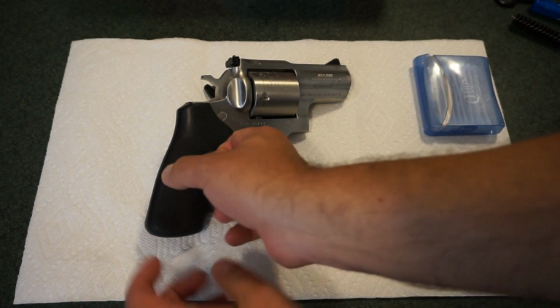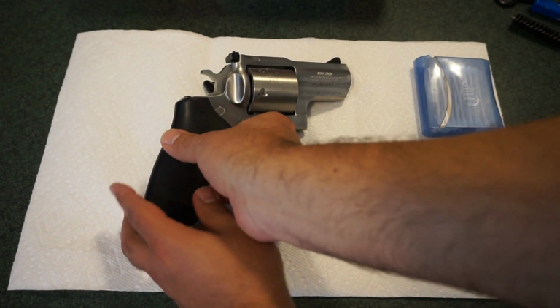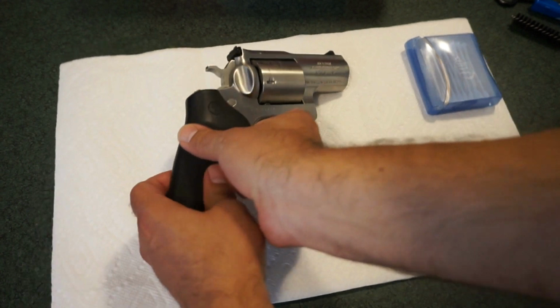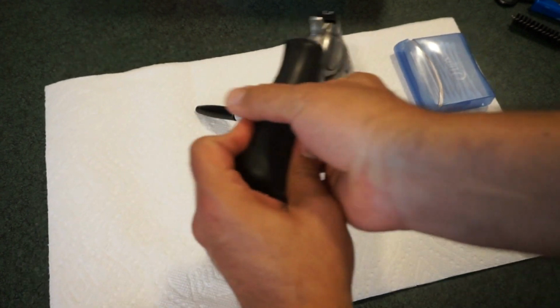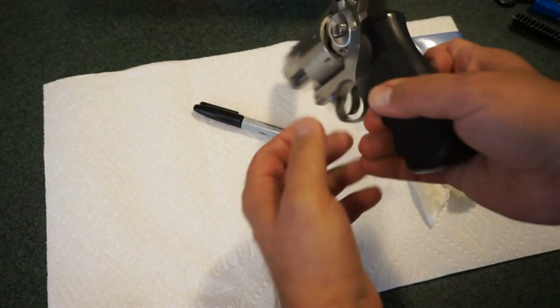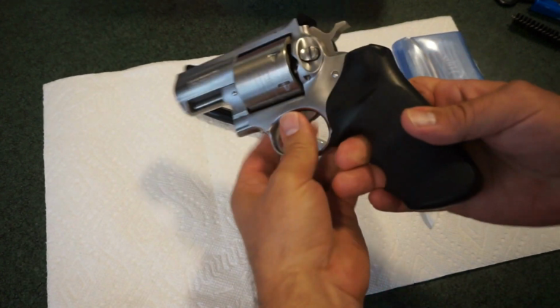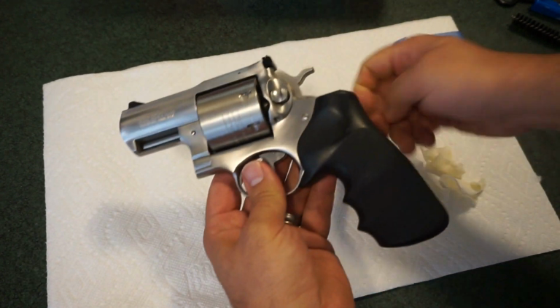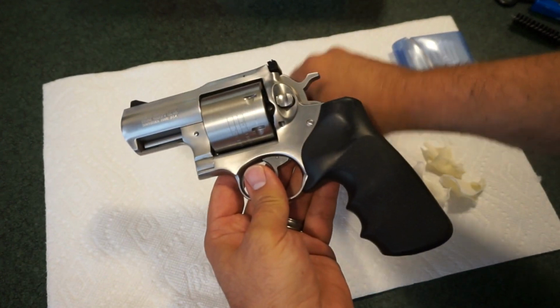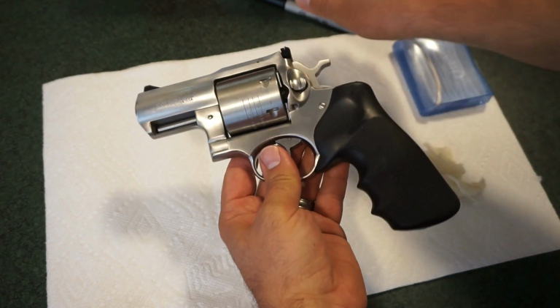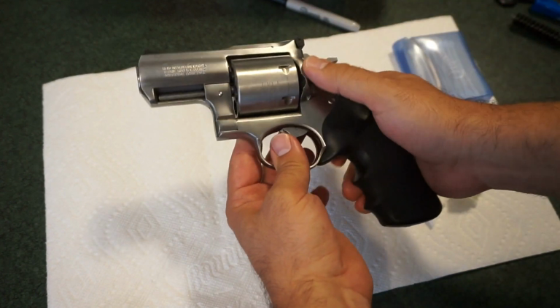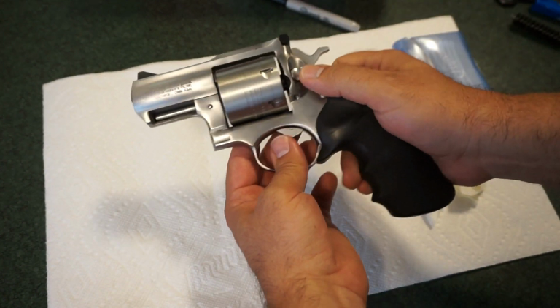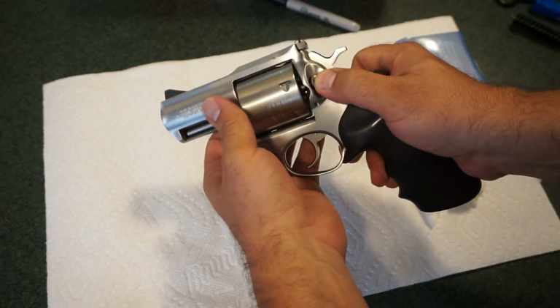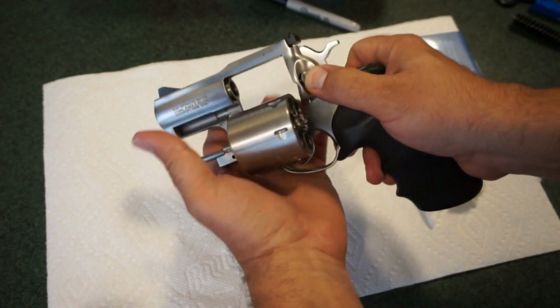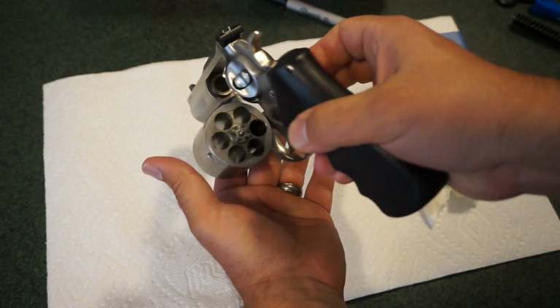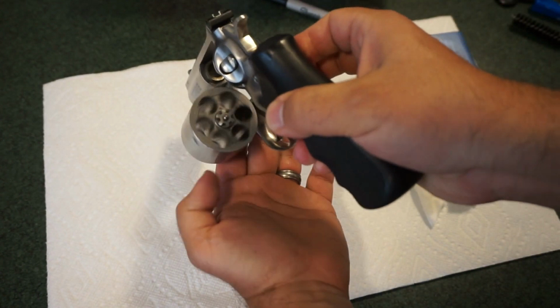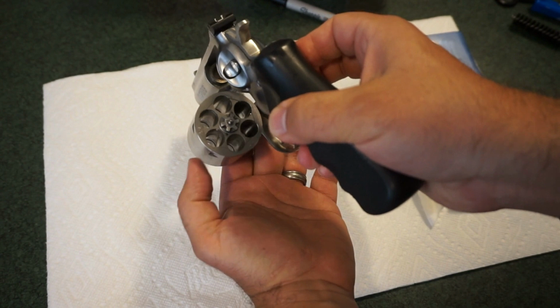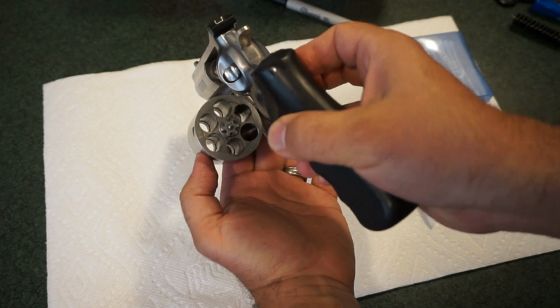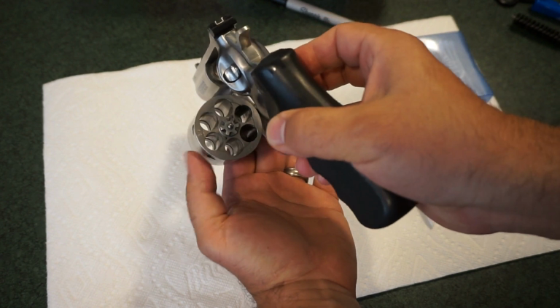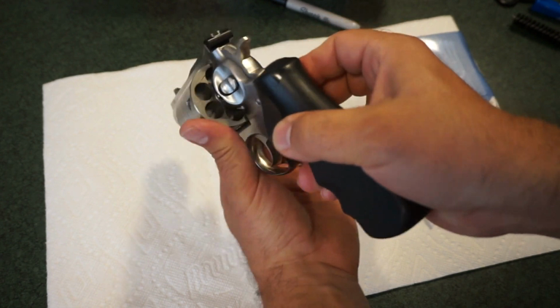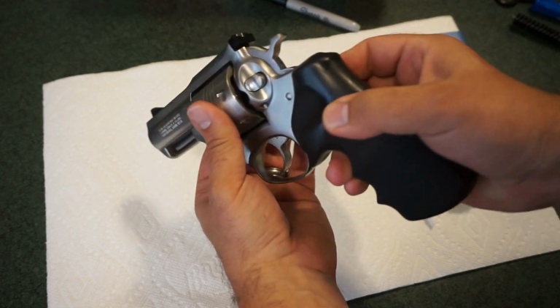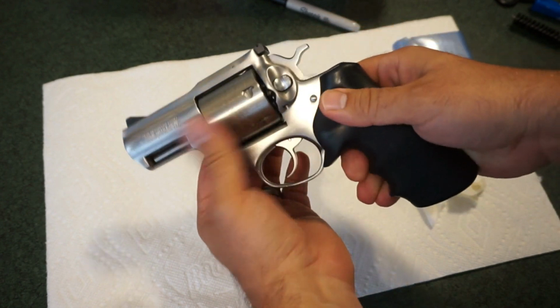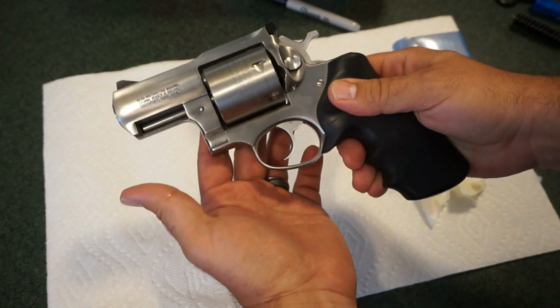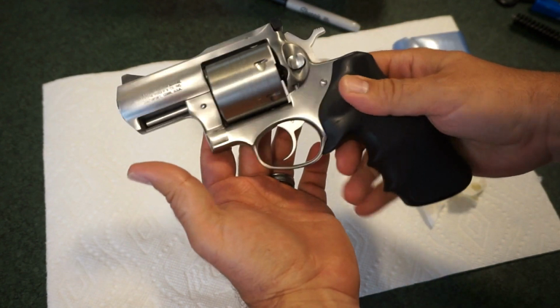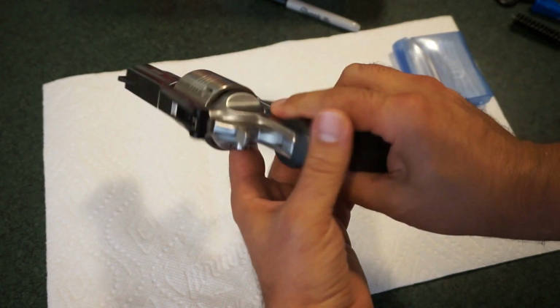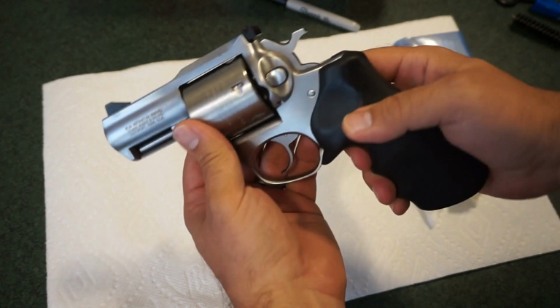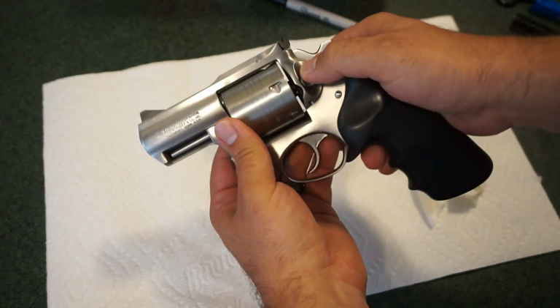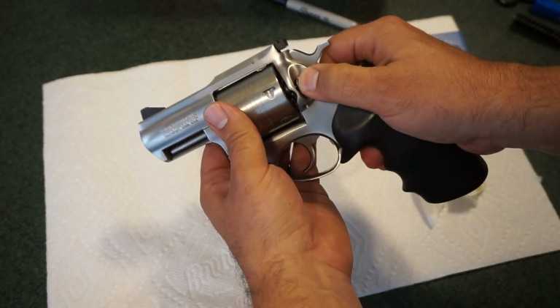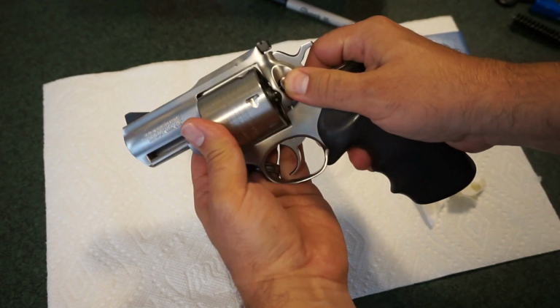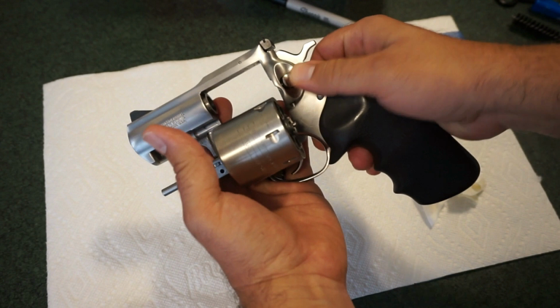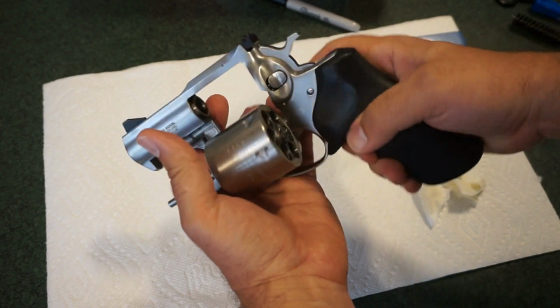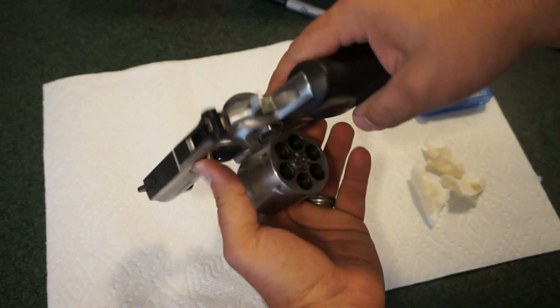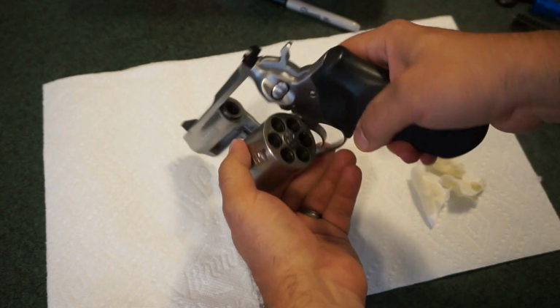The first thing we want to do is check the revolver and make sure it is unloaded. I've already confirmed this, but checking on camera — we are good to go. It takes six rounds of 454 Casull. Go ahead and gently open up the cylinder.